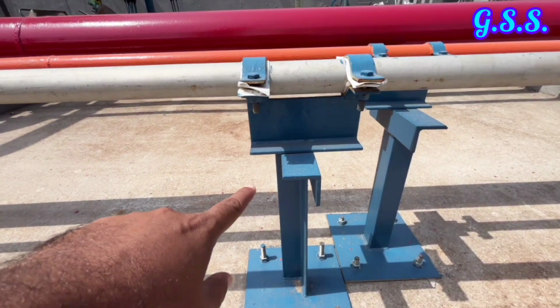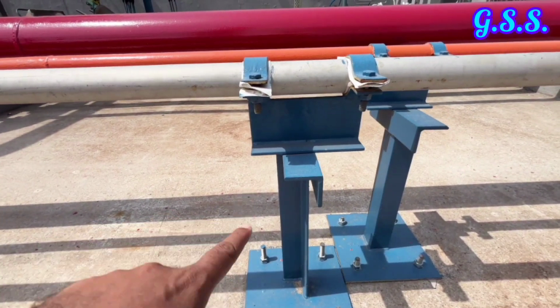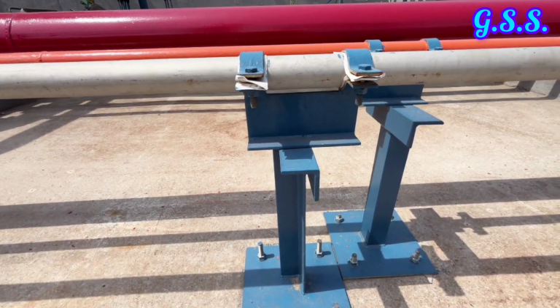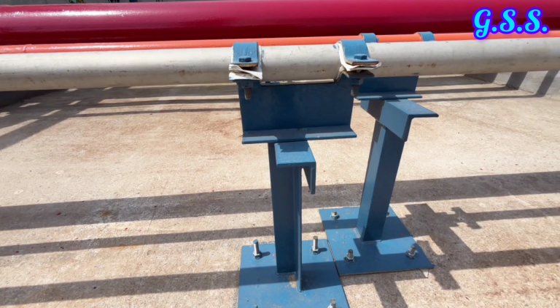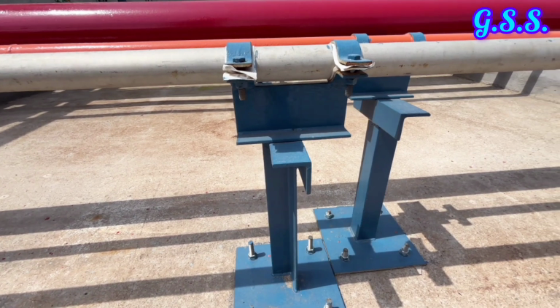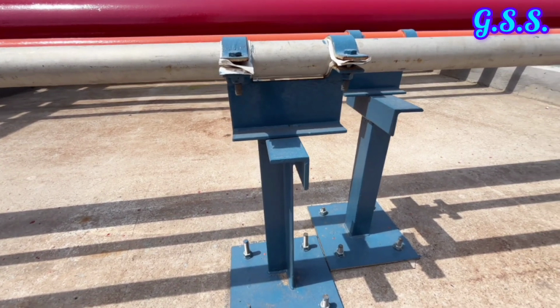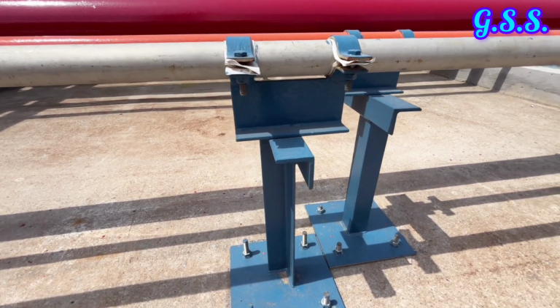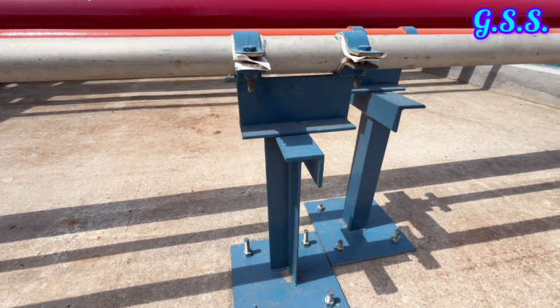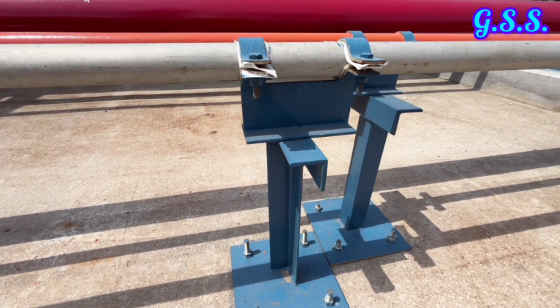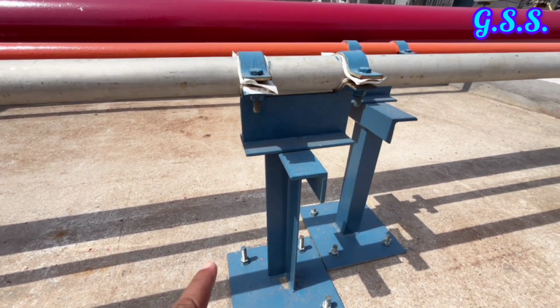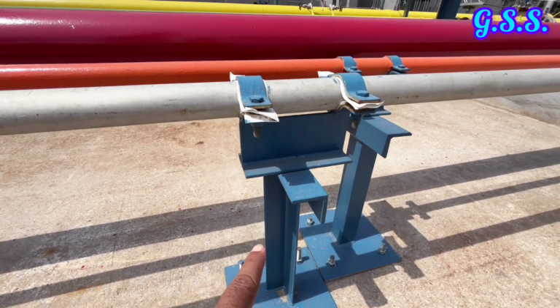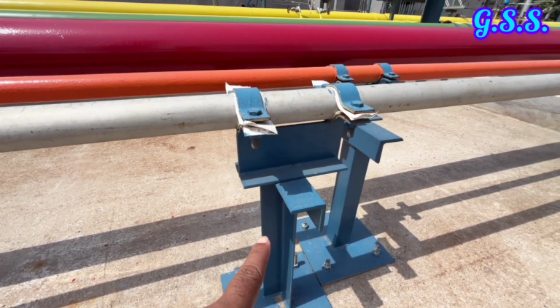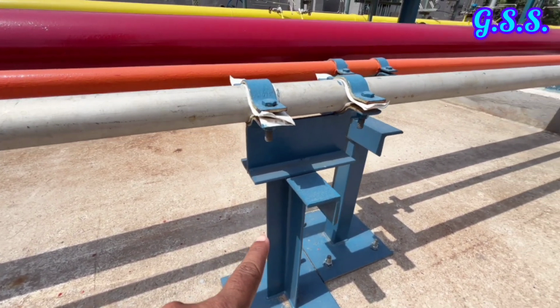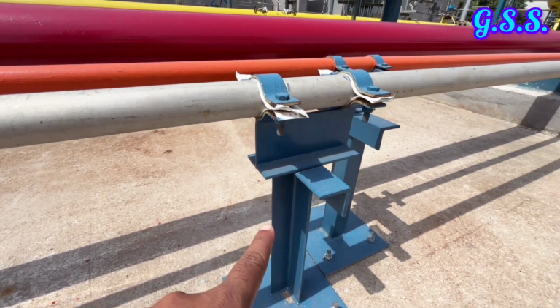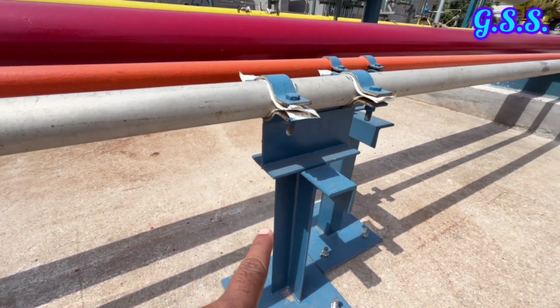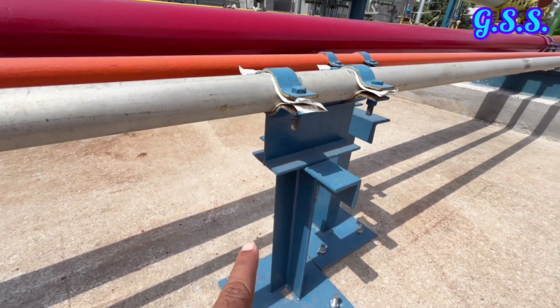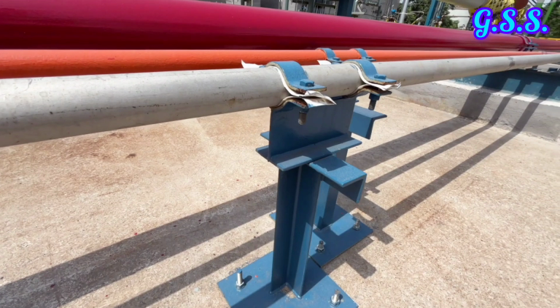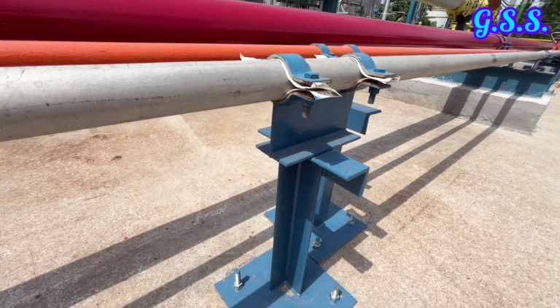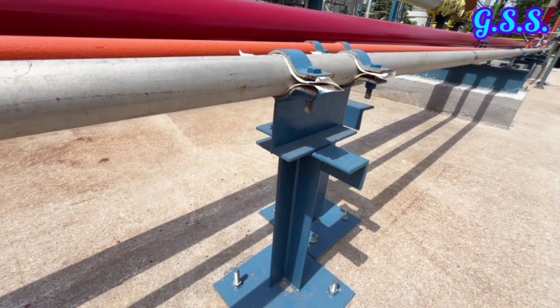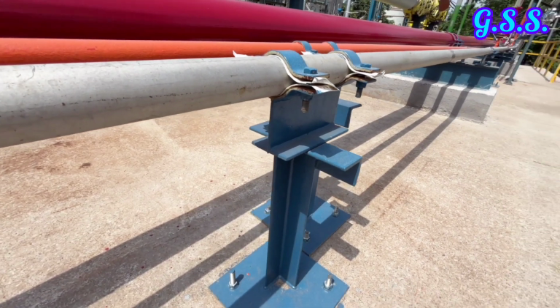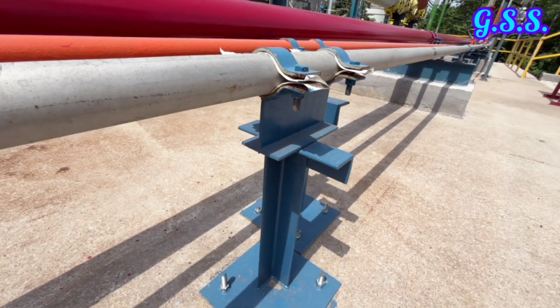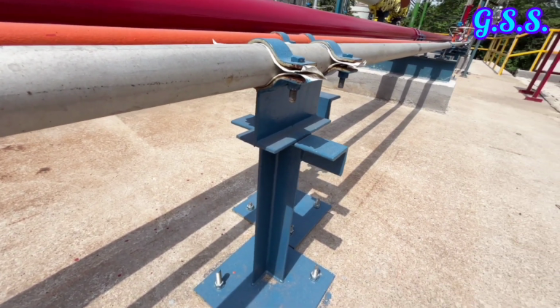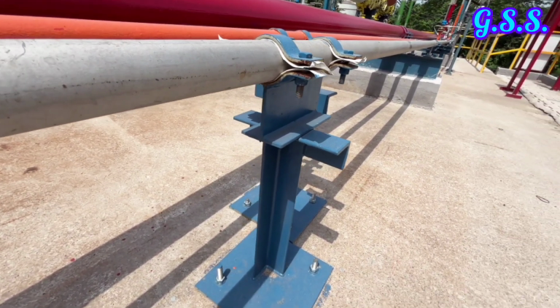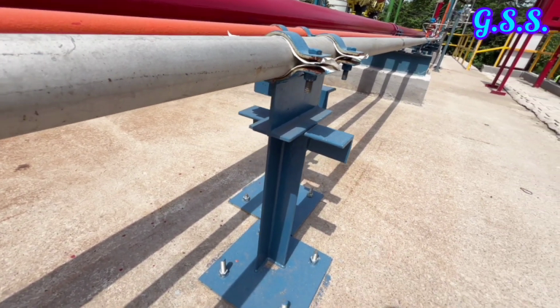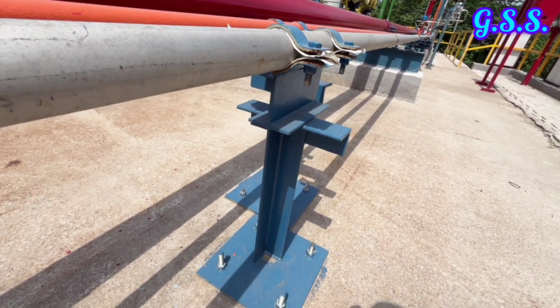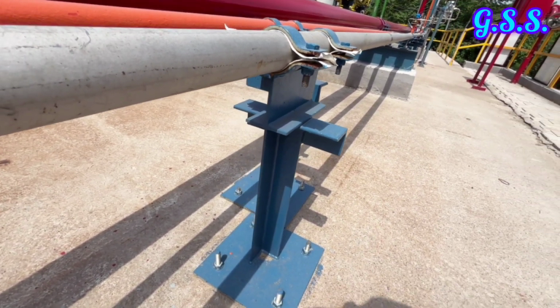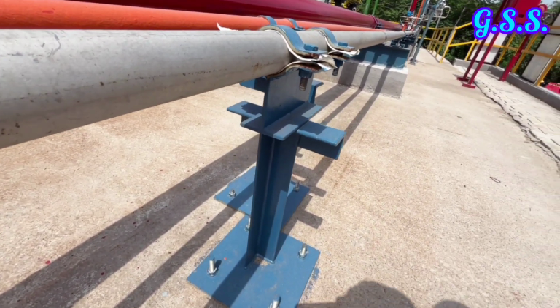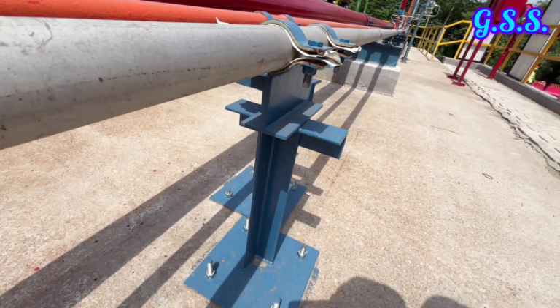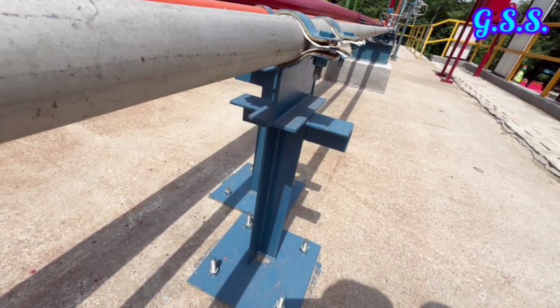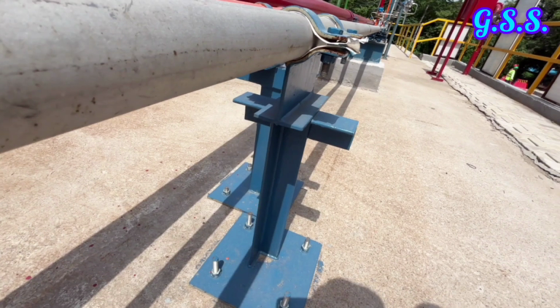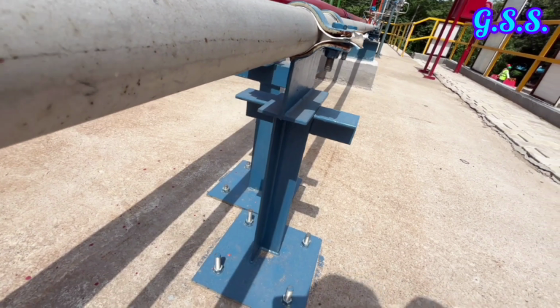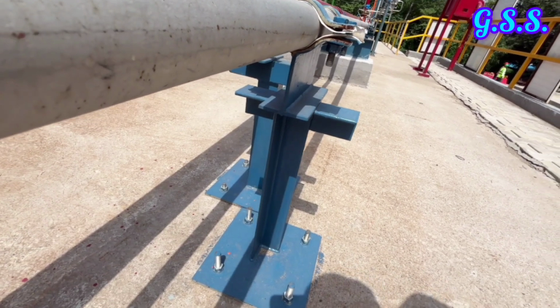In pipe stress analysis CAESAR II input, this type of support will be defined as restrain R equals to plus Y and friction factor mu equals to 0.3.